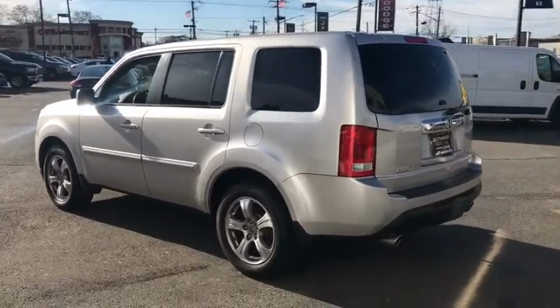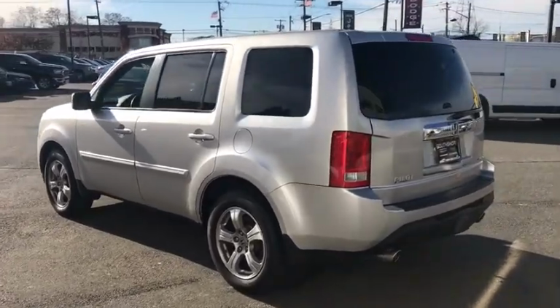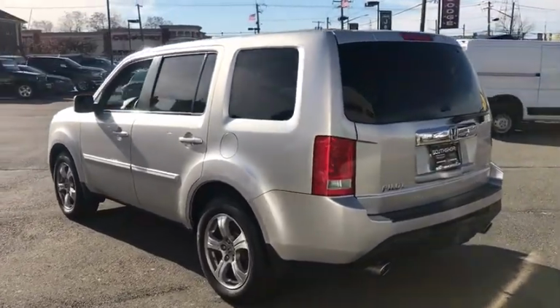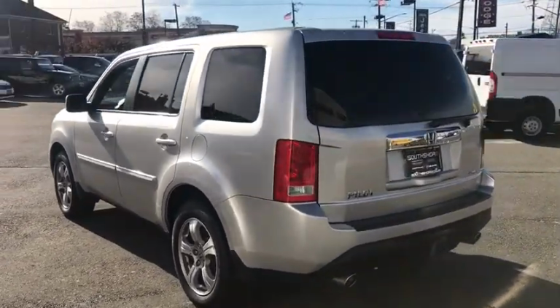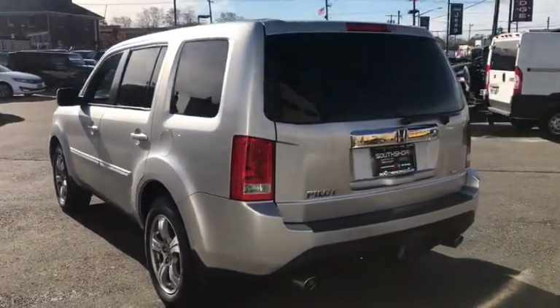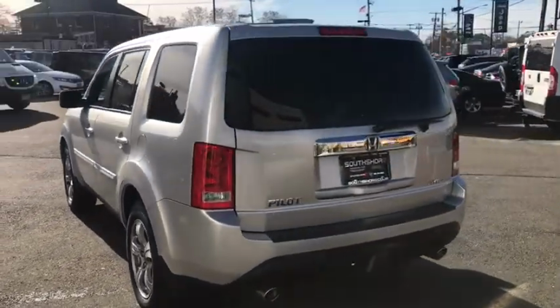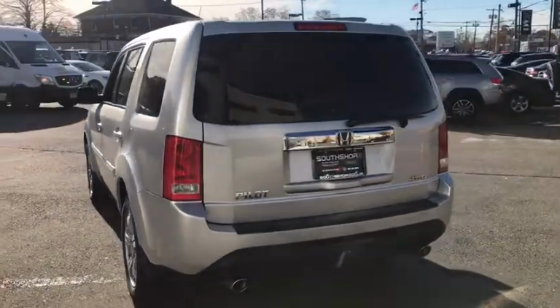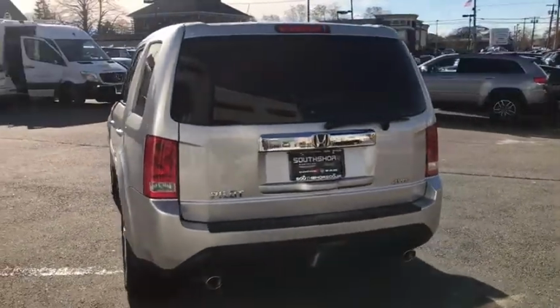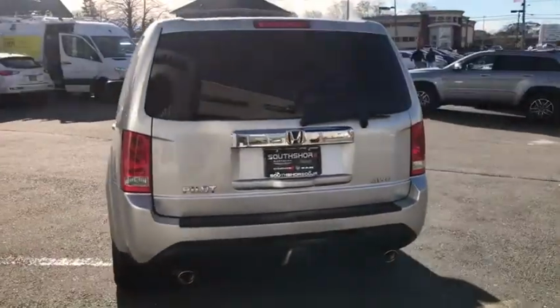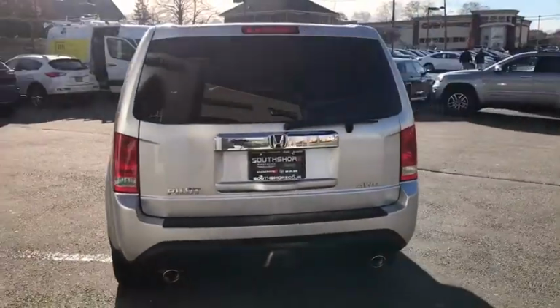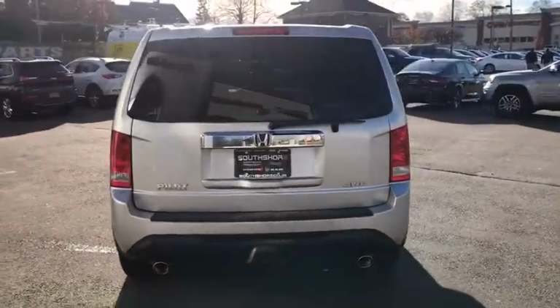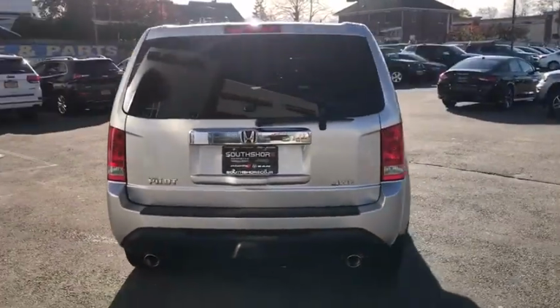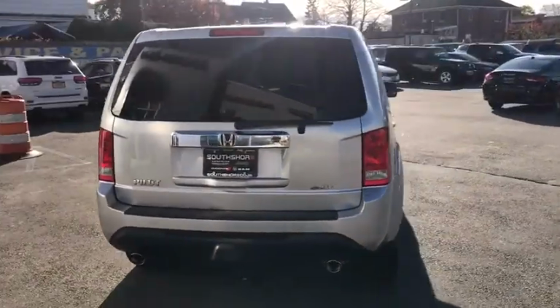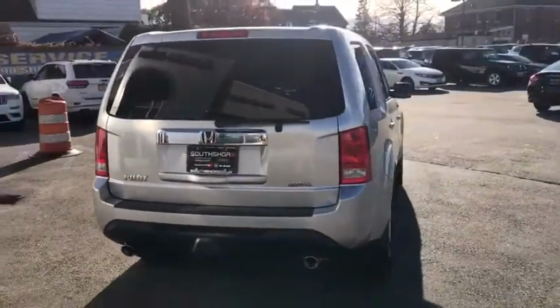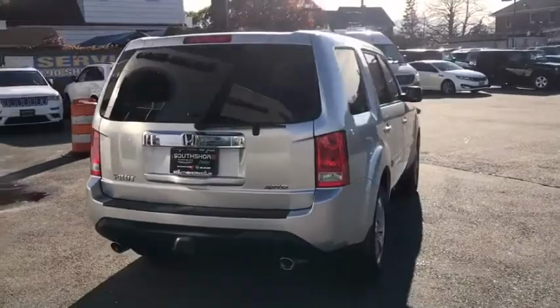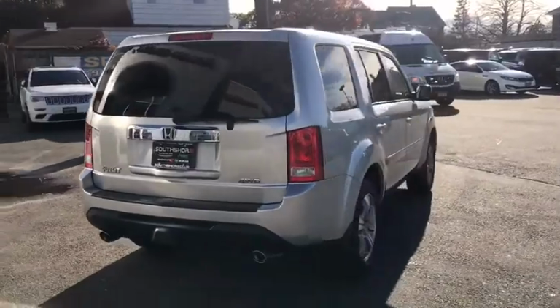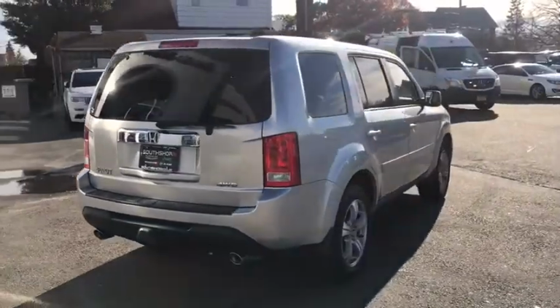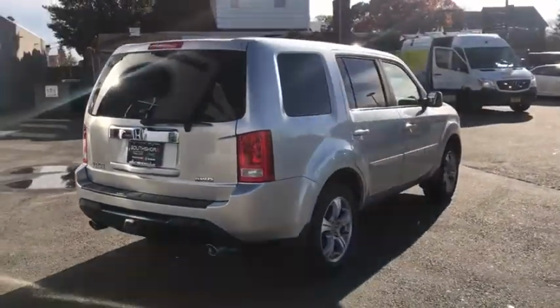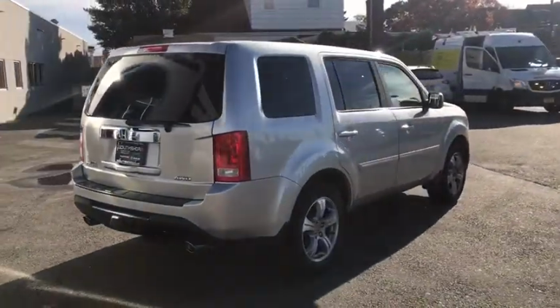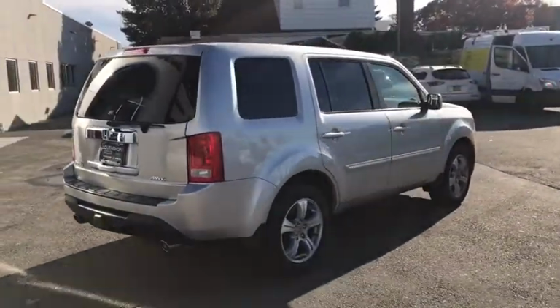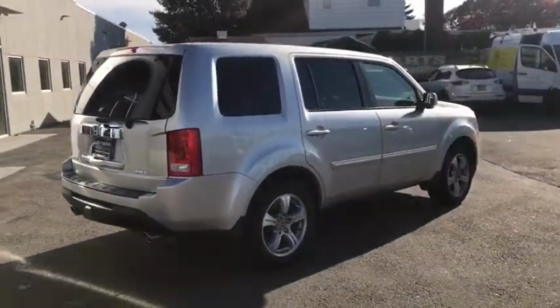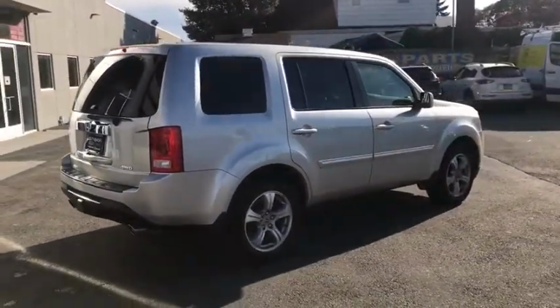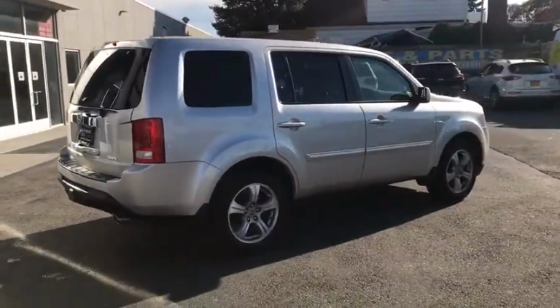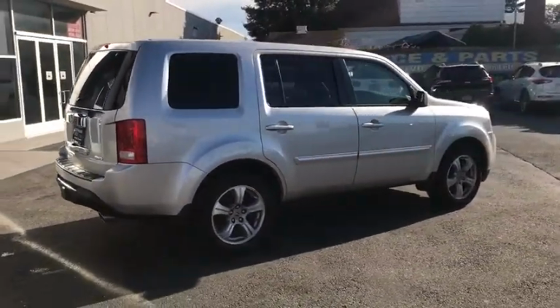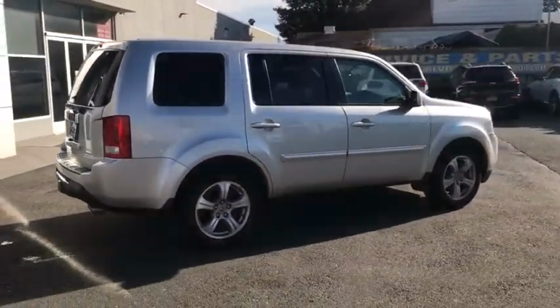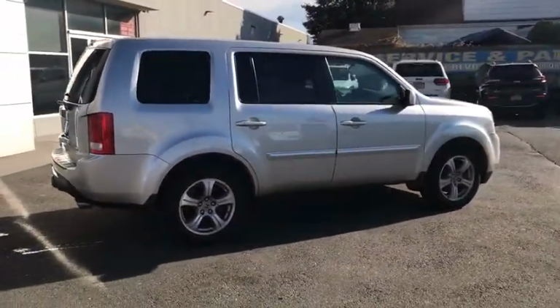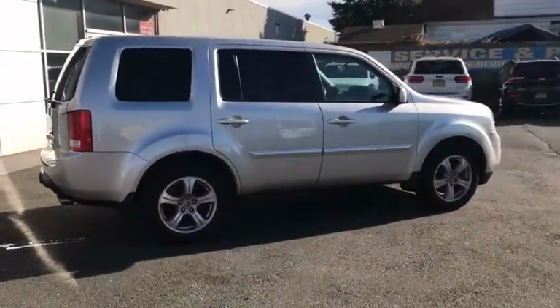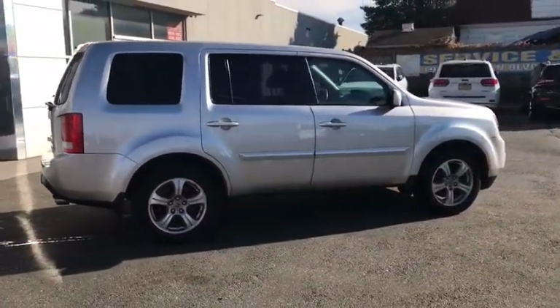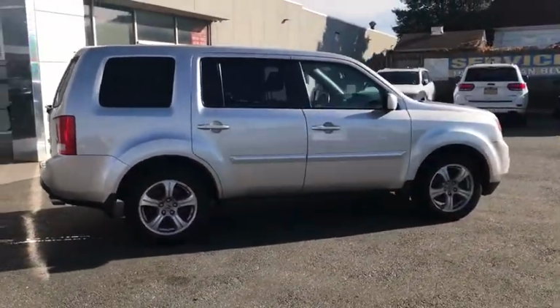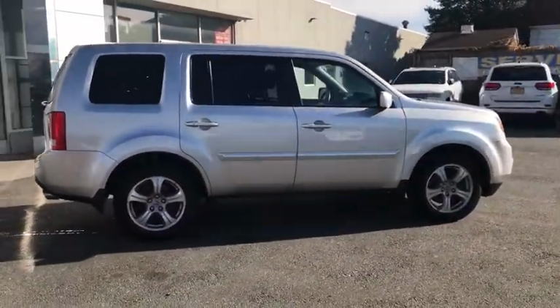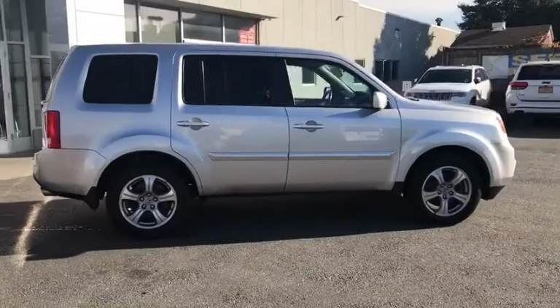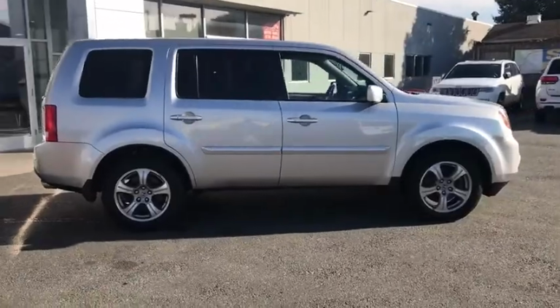Anti-lock braking system. Traction control. Steering wheel audio controls. Keyless entry. Stability control. Tow hitch. Backup camera. Bluetooth. Adjustable steering wheel.